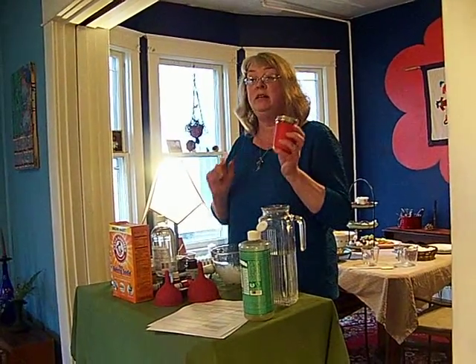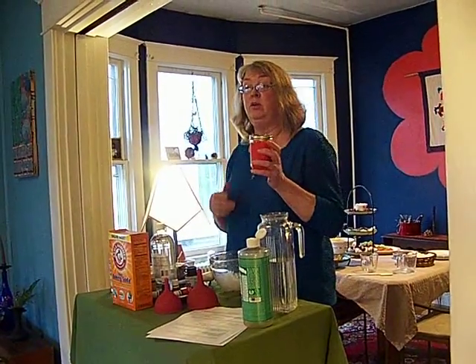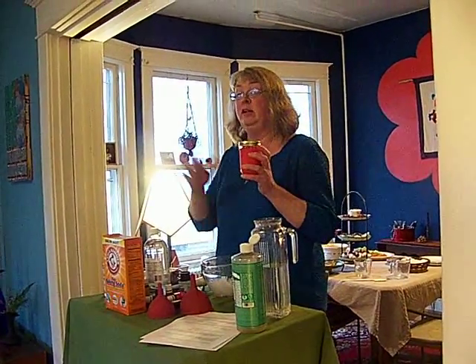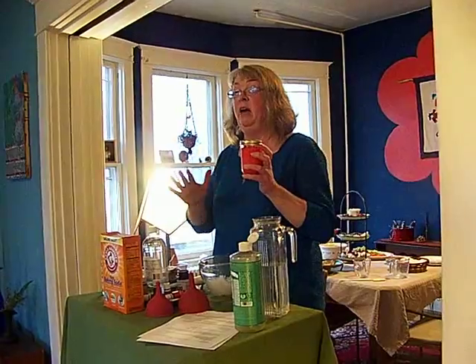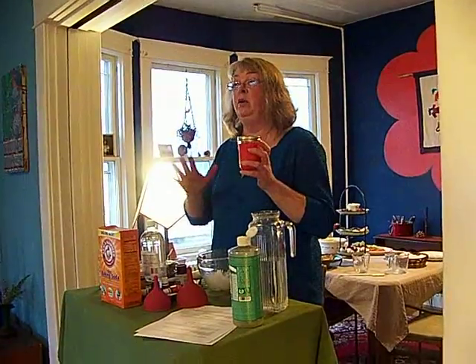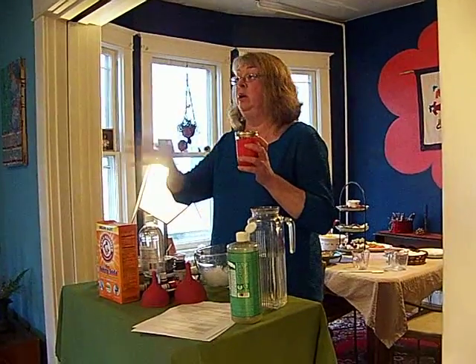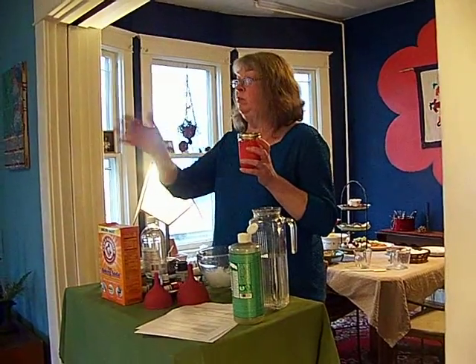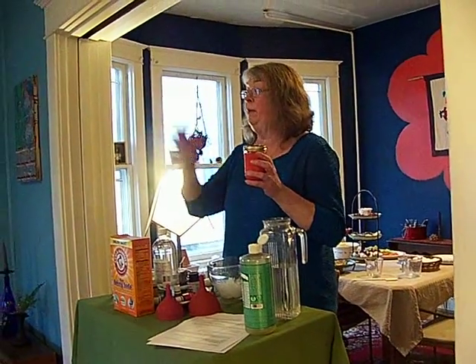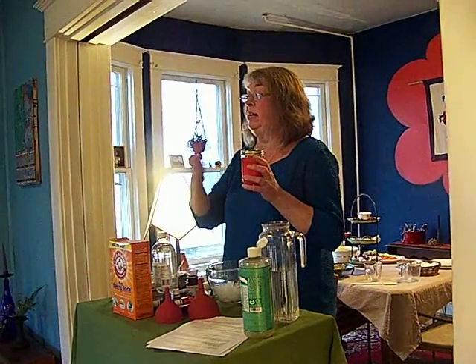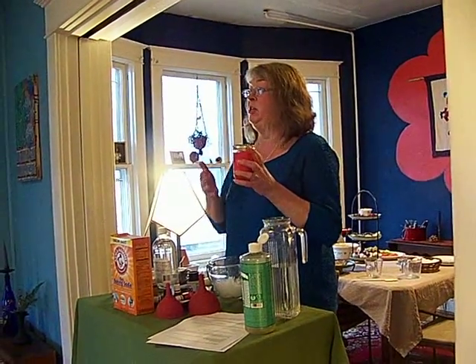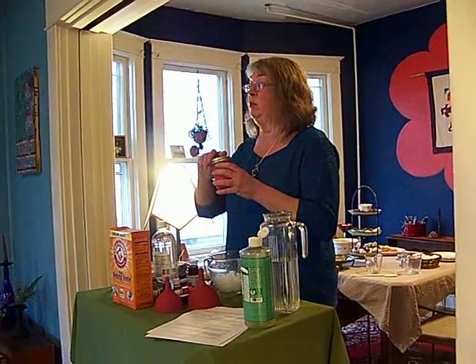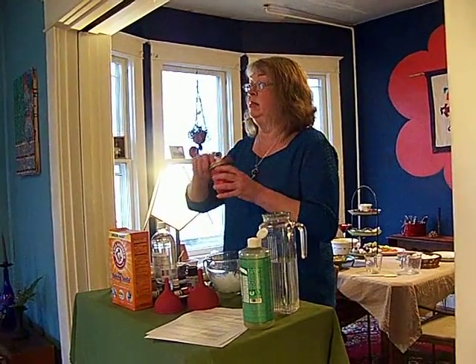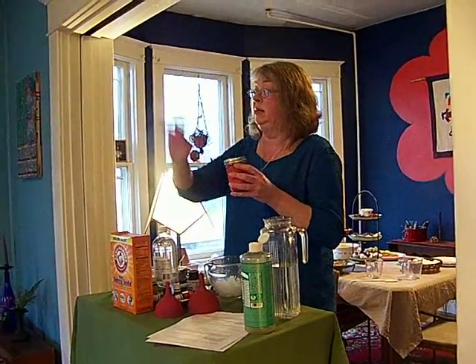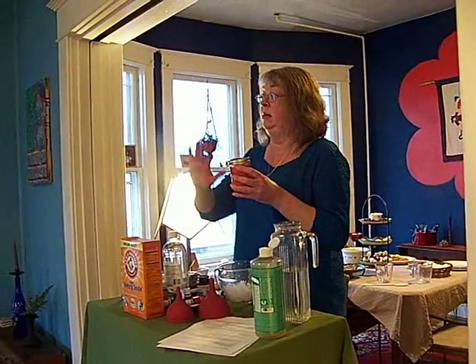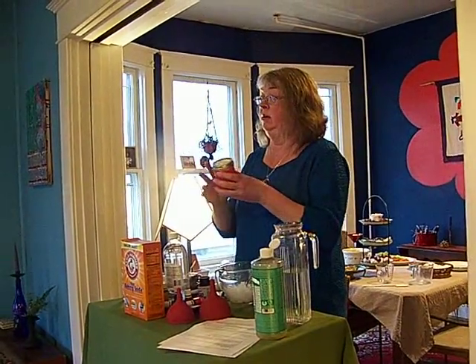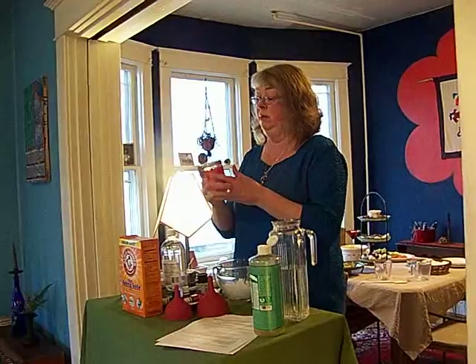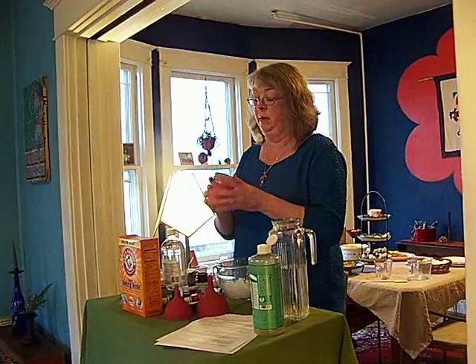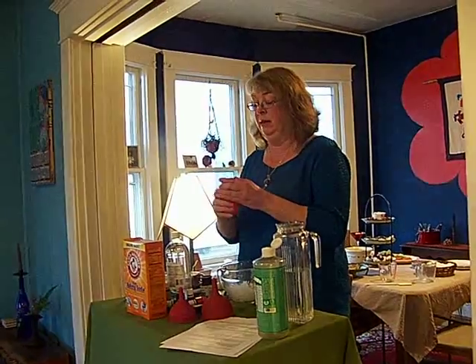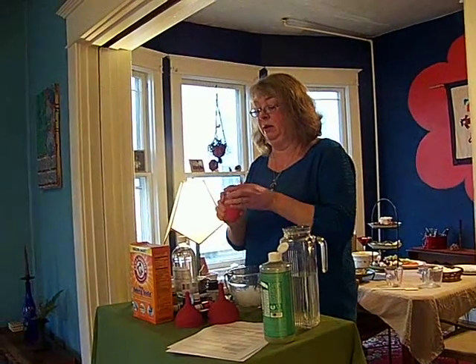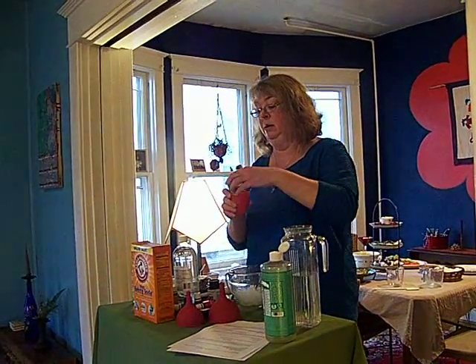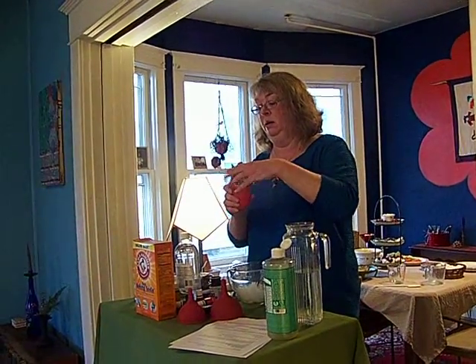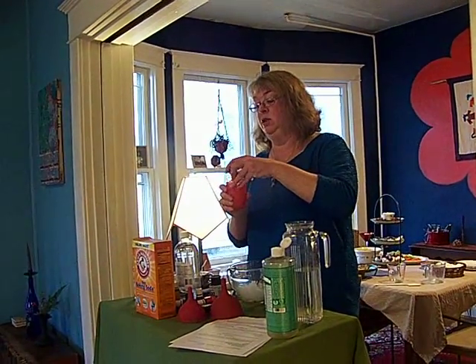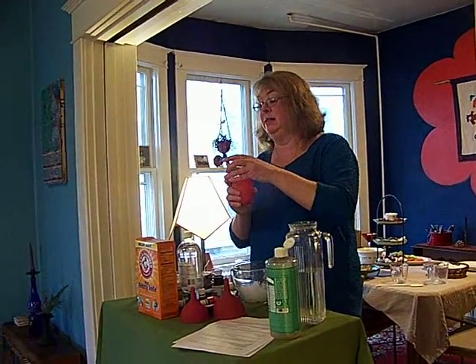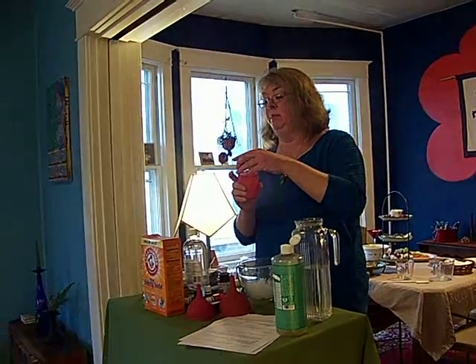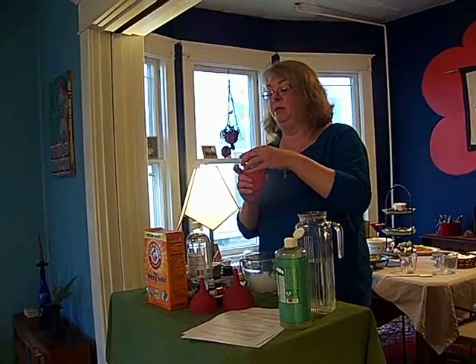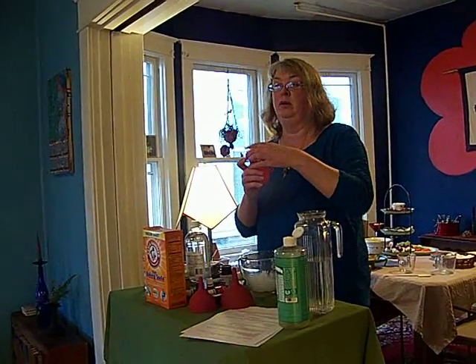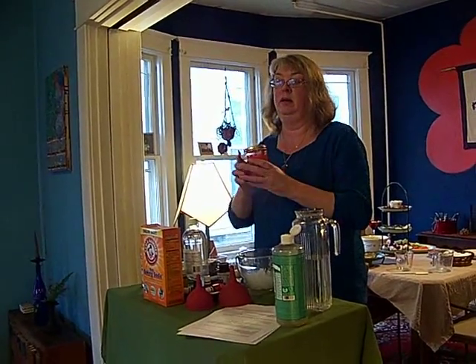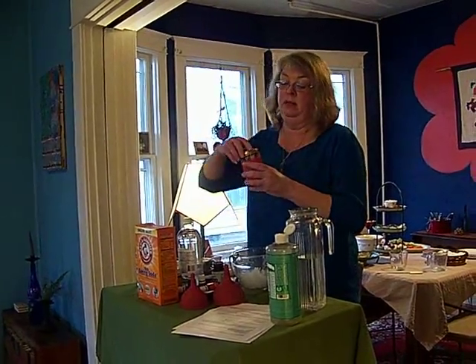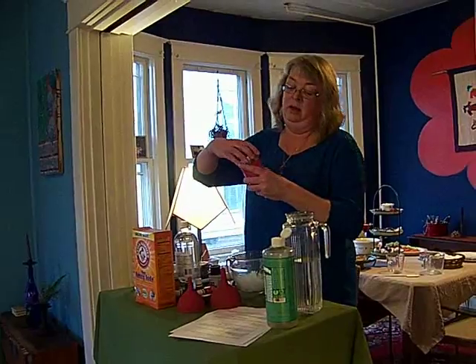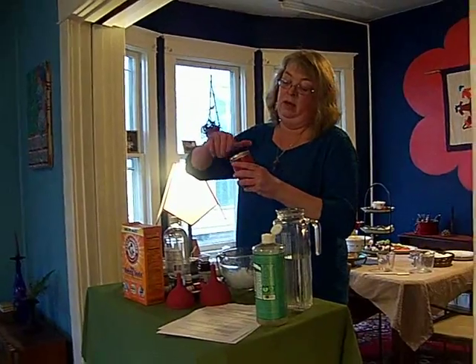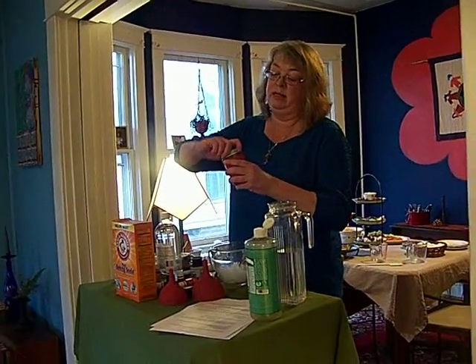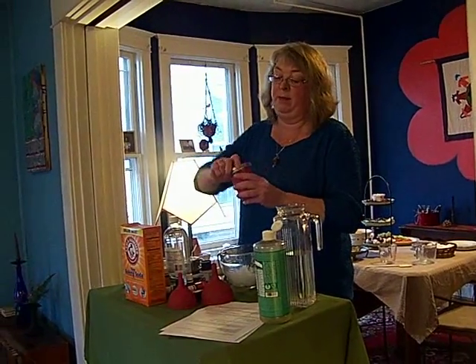The only thing is, with this, if you clean a counter, you're going to wipe it with a damp sponge afterwards, because just like the soft scrub you buy in the store, you need to rinse it or wipe it.